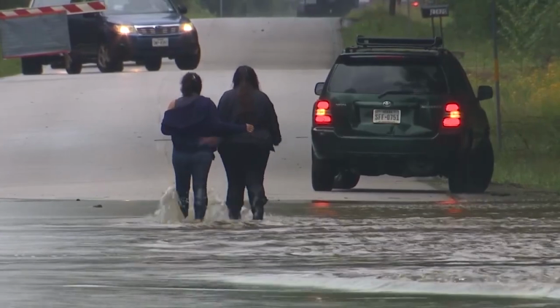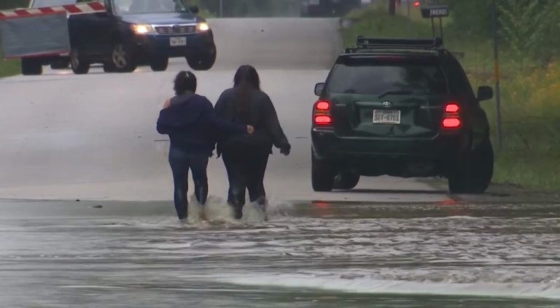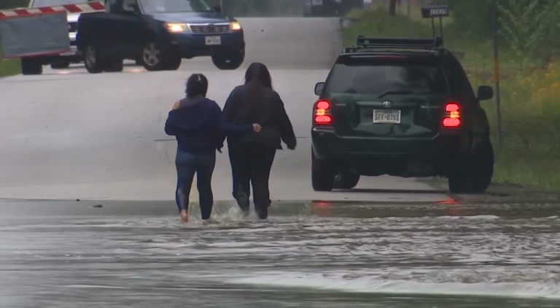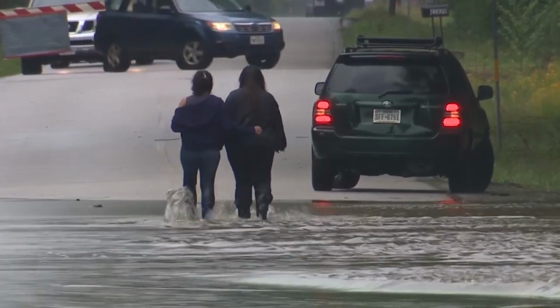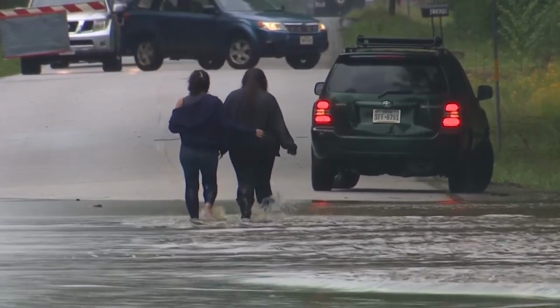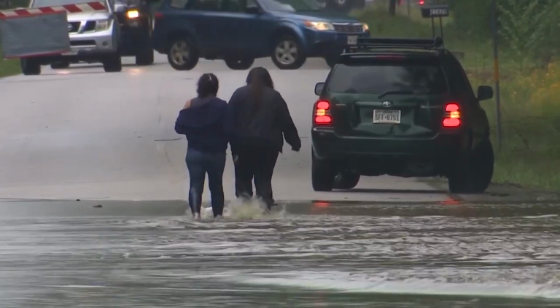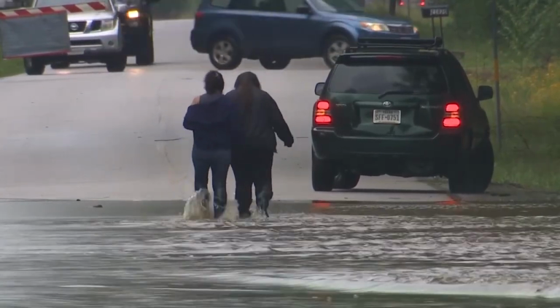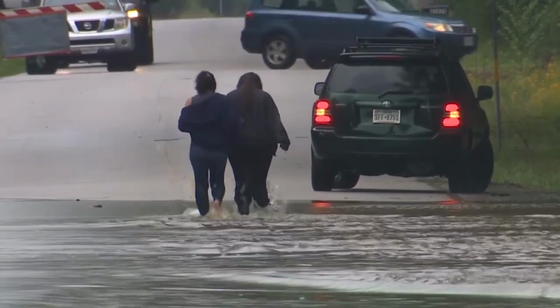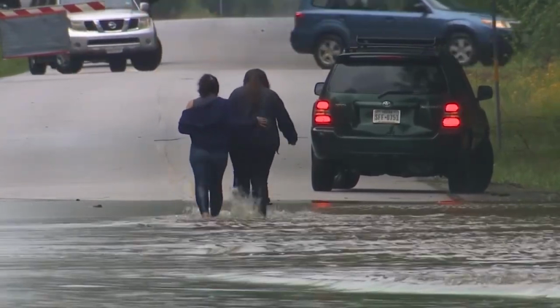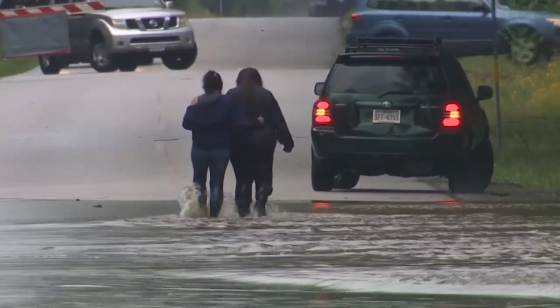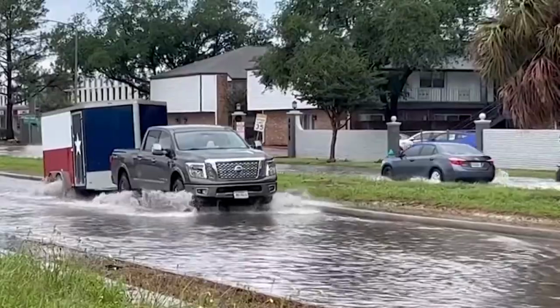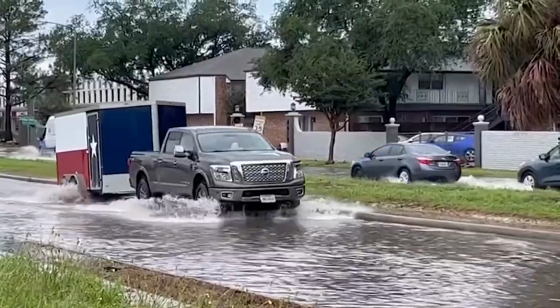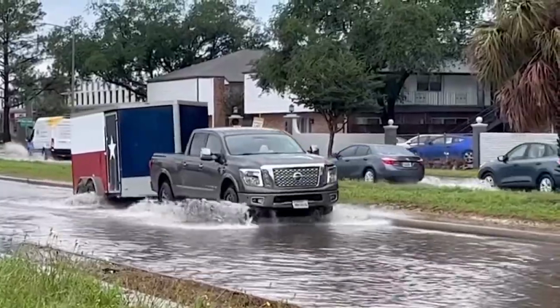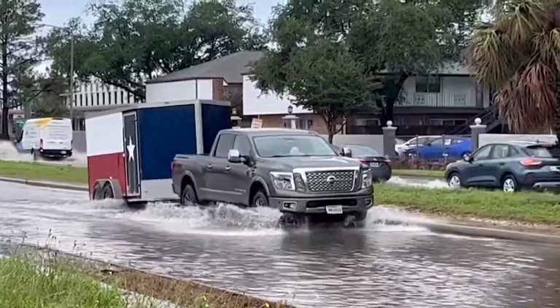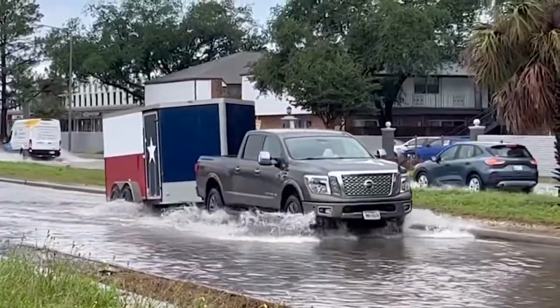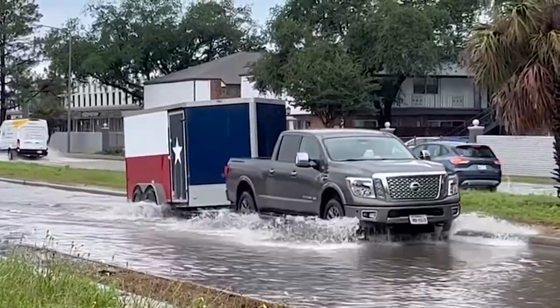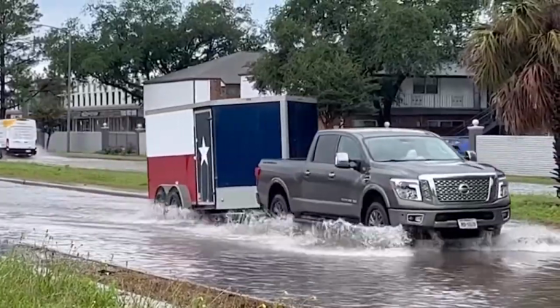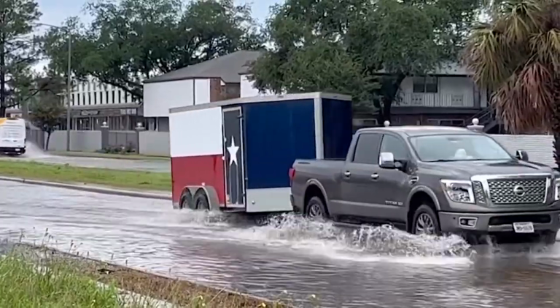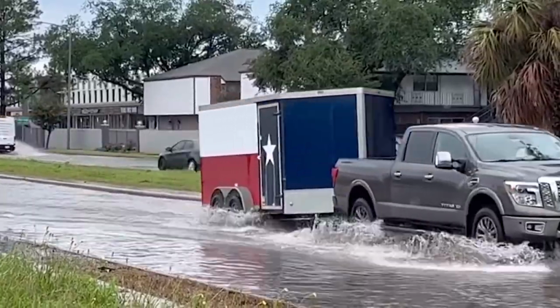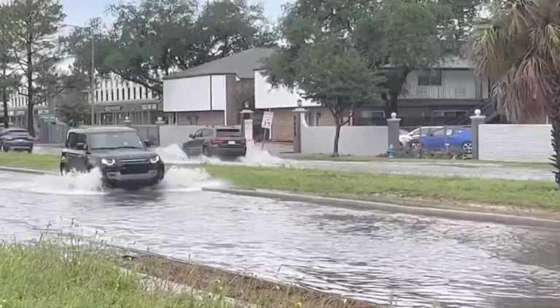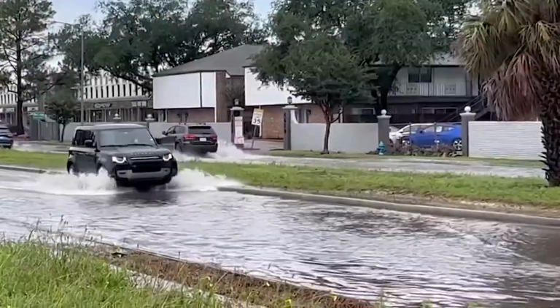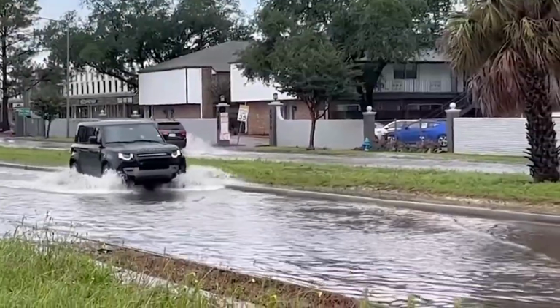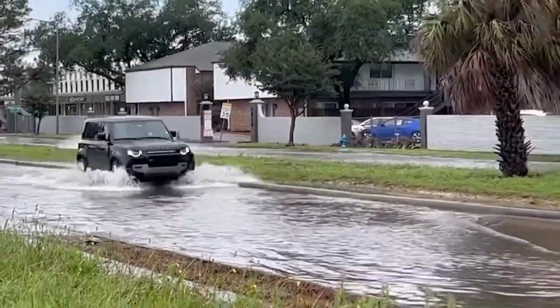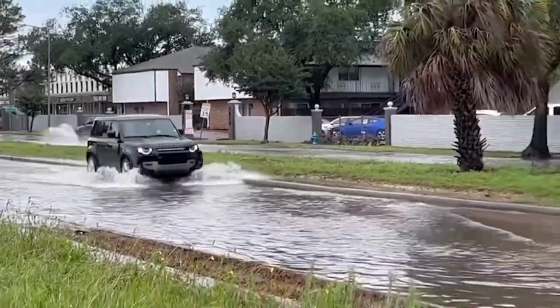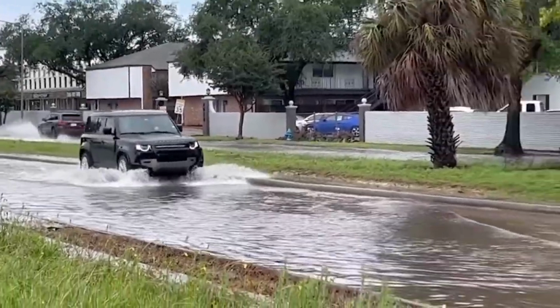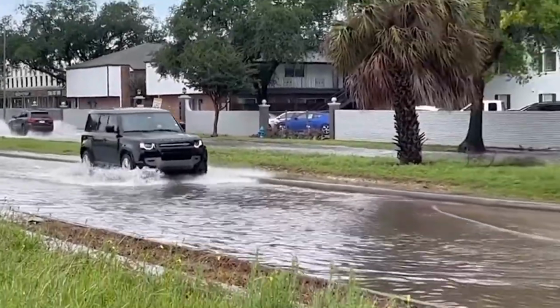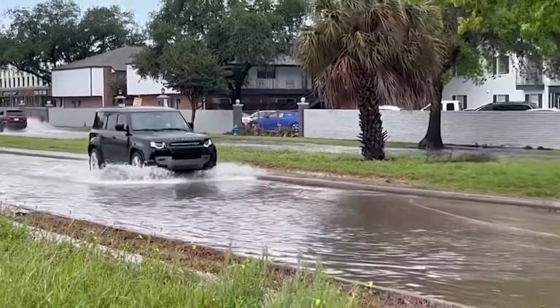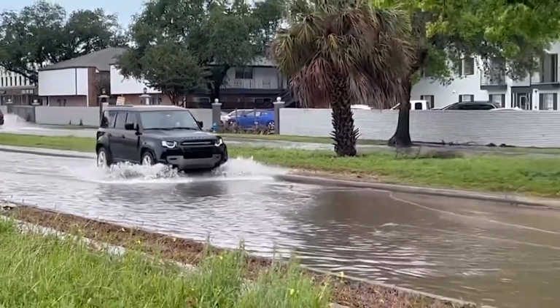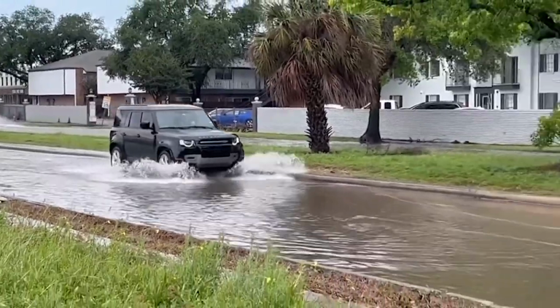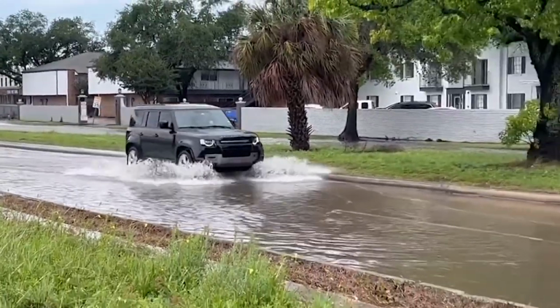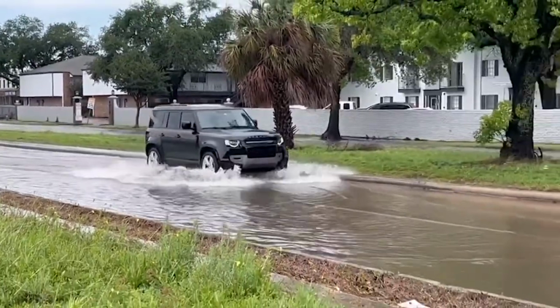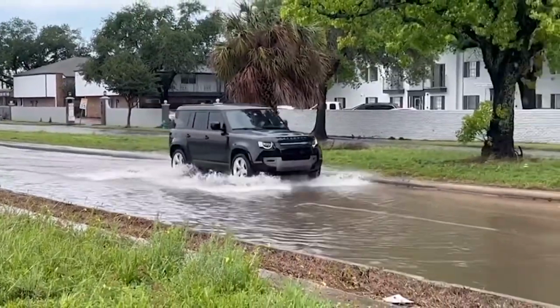And in Southwest Houston on Beach Nut near the West Loop, cars driving through streets where the water looks to be about wheel high.